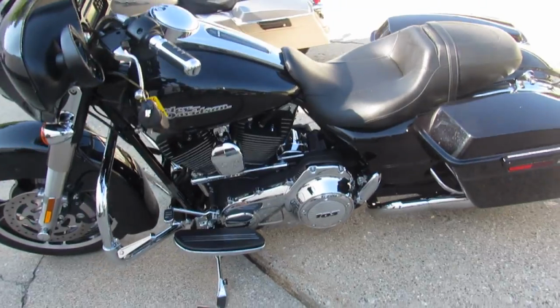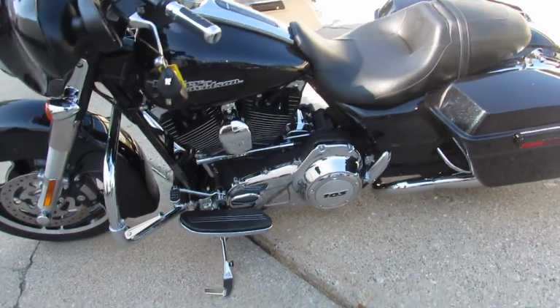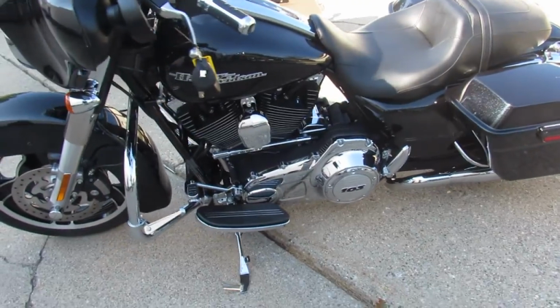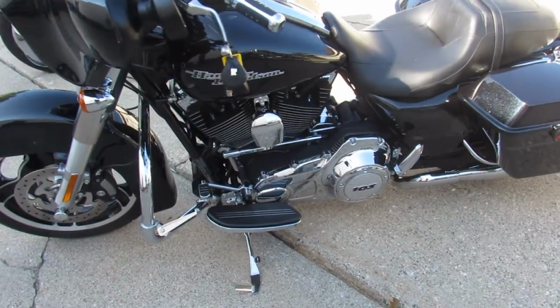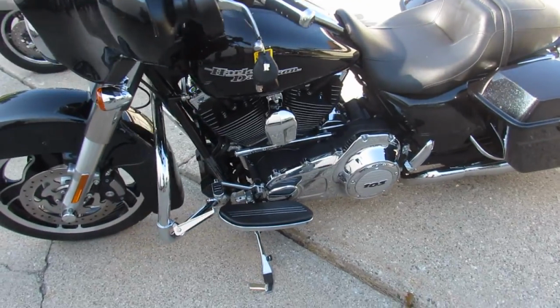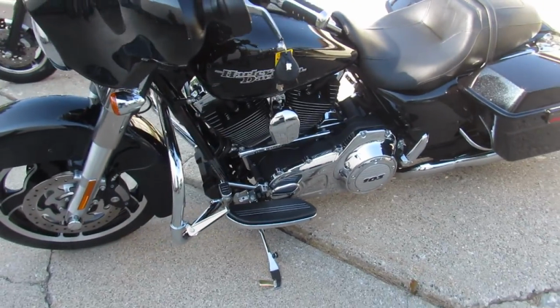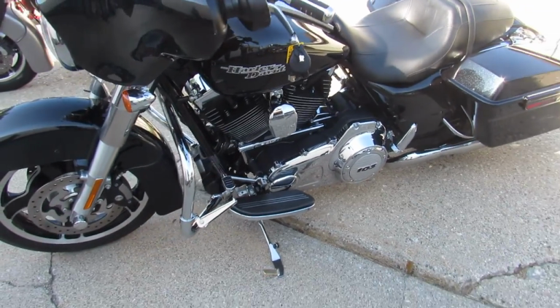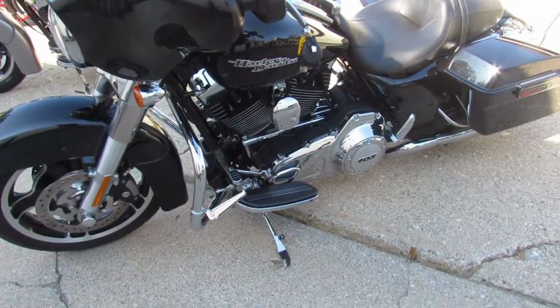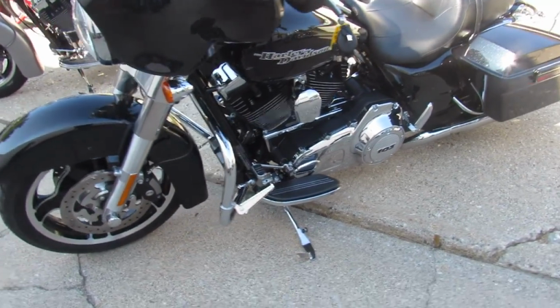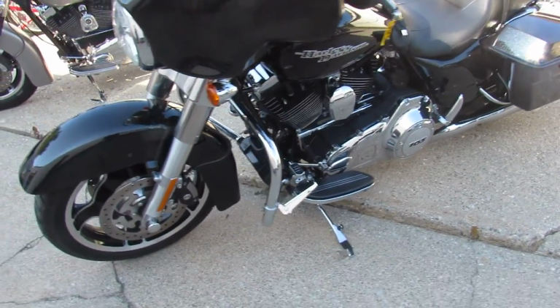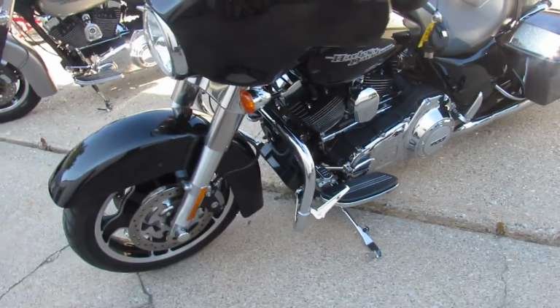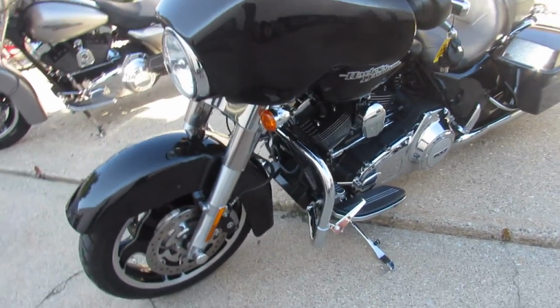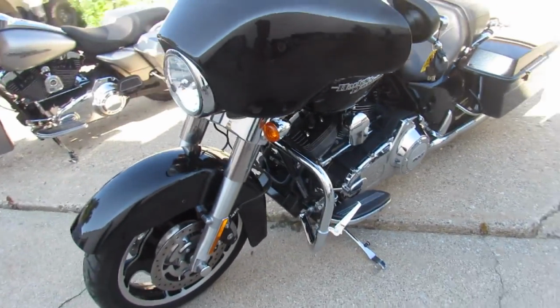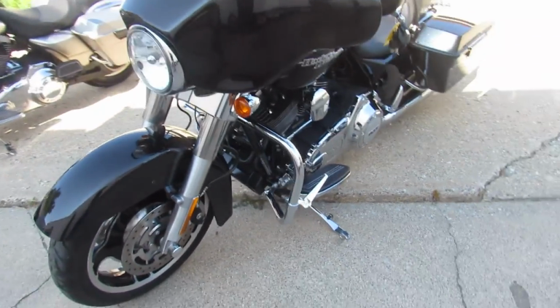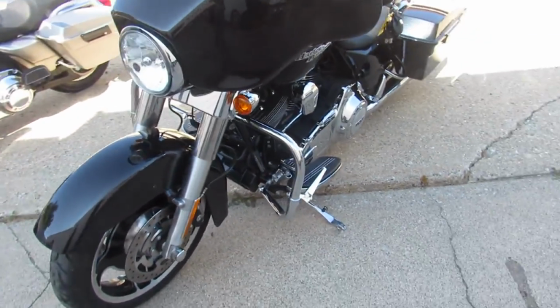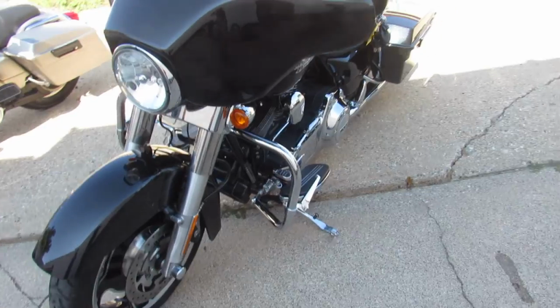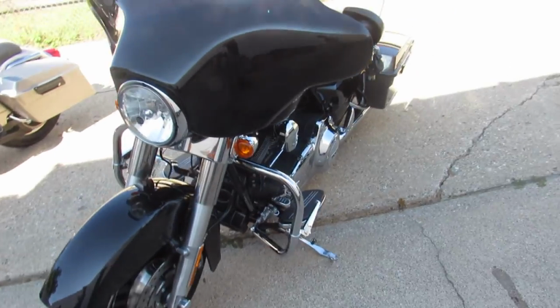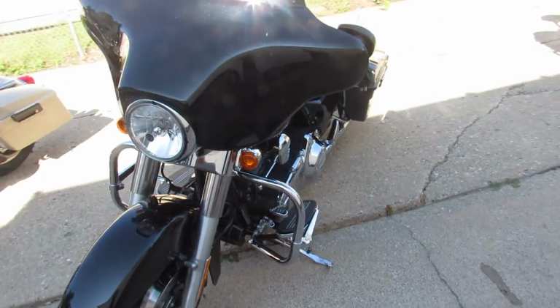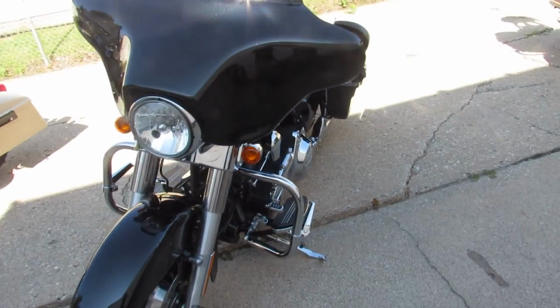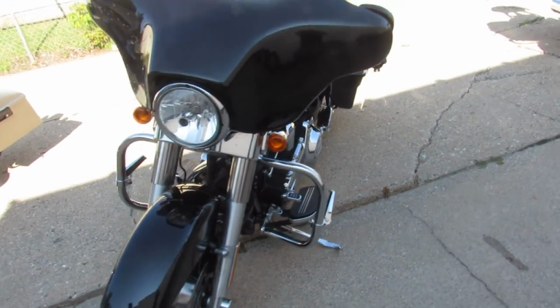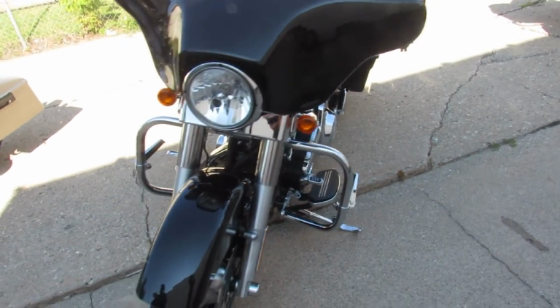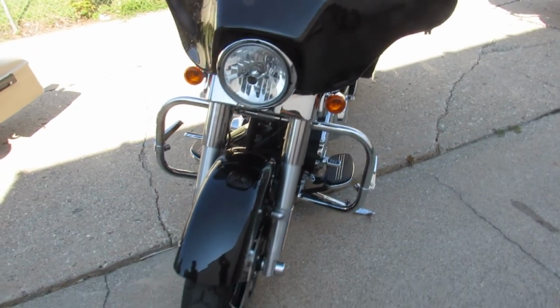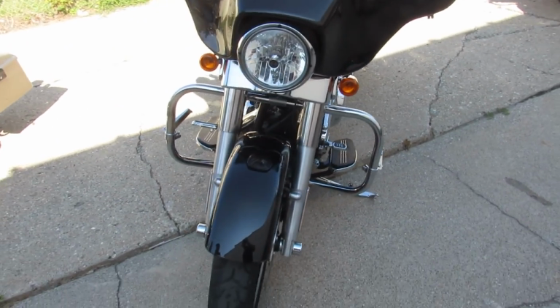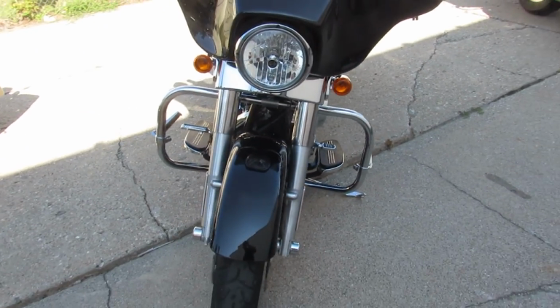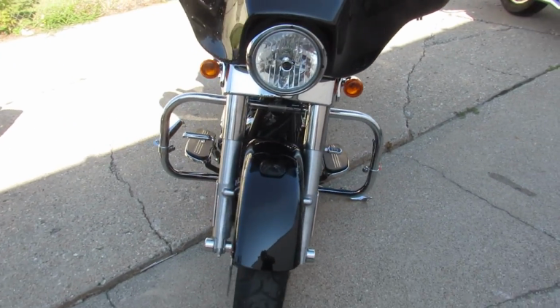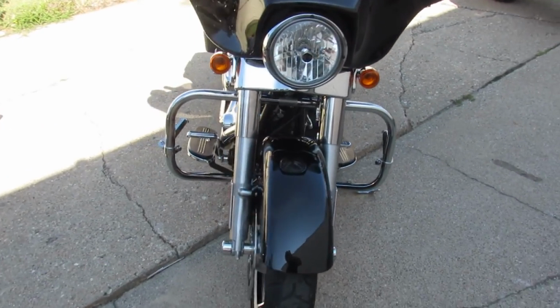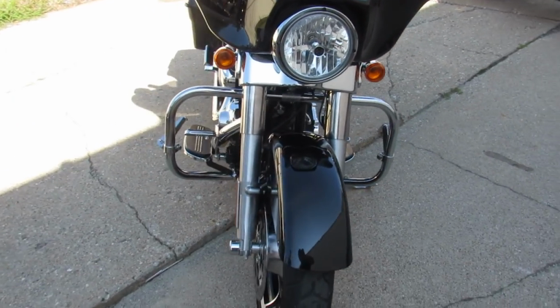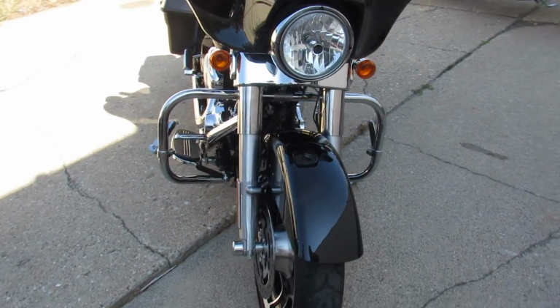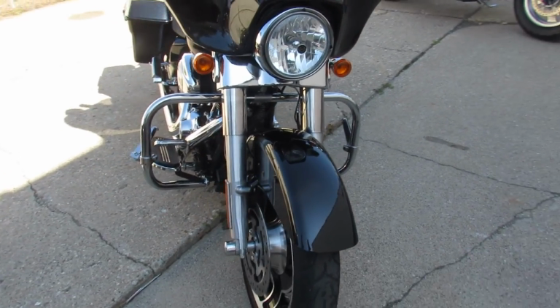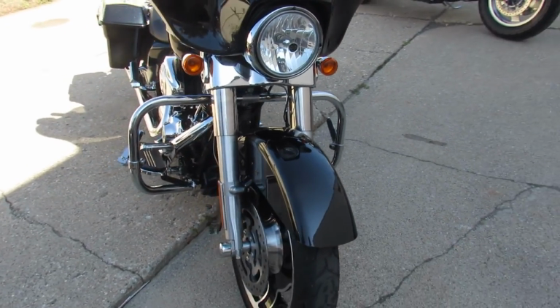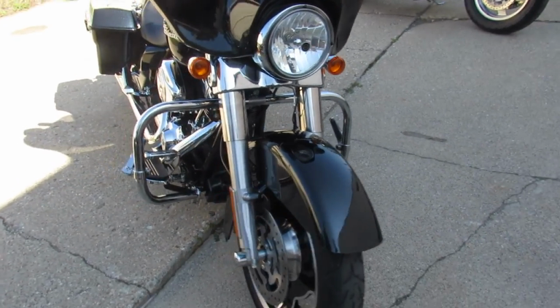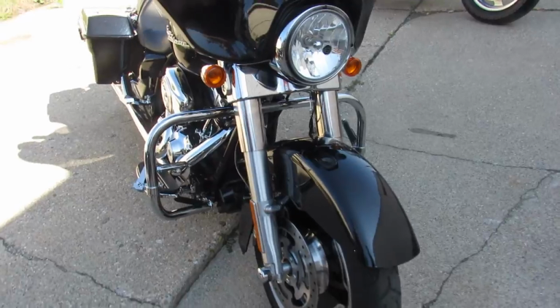It's got tons of chrome, a dual Python exhaust, and a 103 cubic inch motor that runs strong. It's just been serviced at the dealership — all the fluids have been changed, and this one's certified with warranty available.